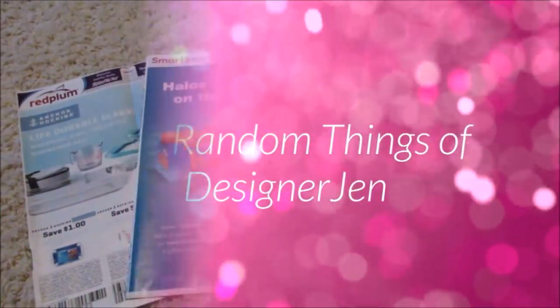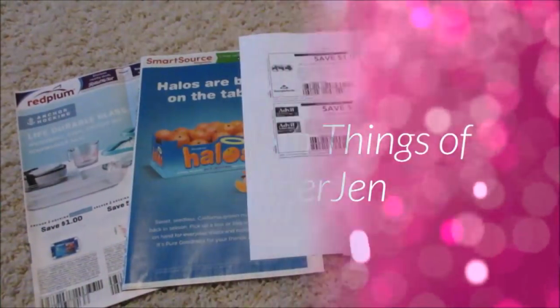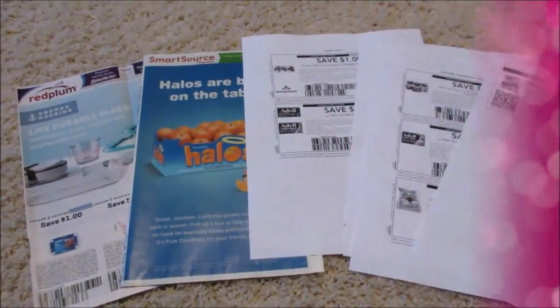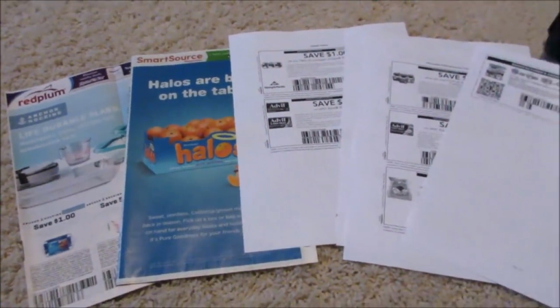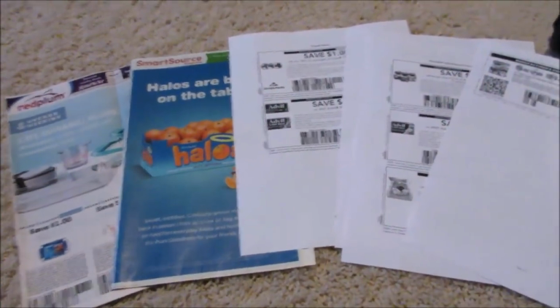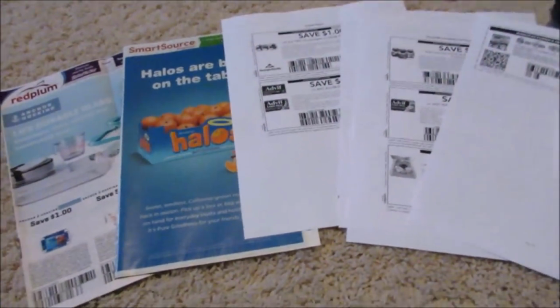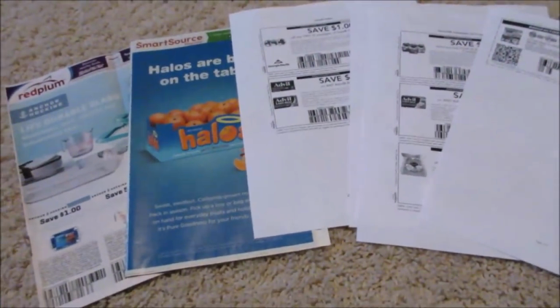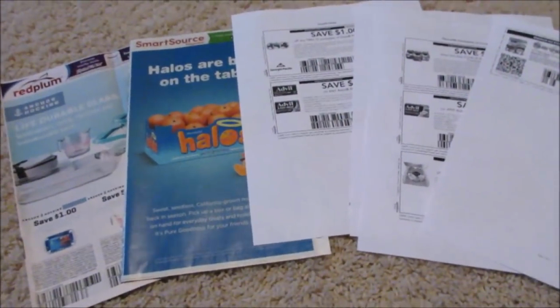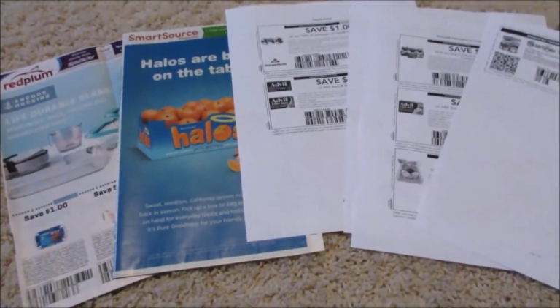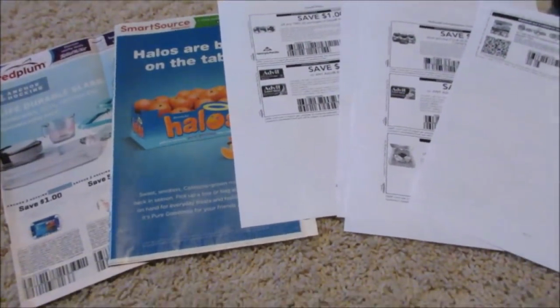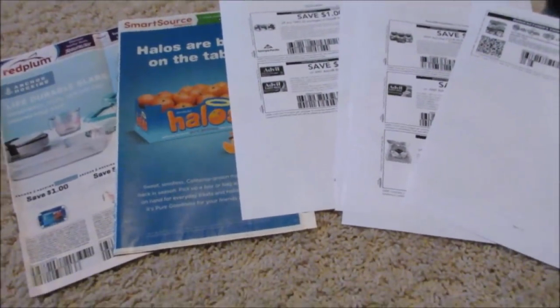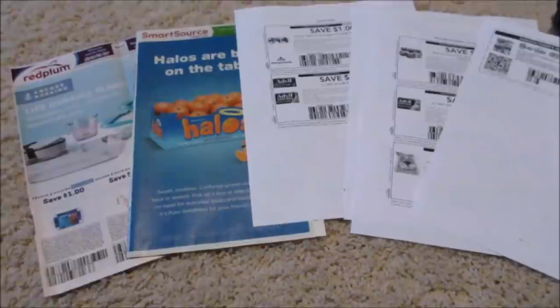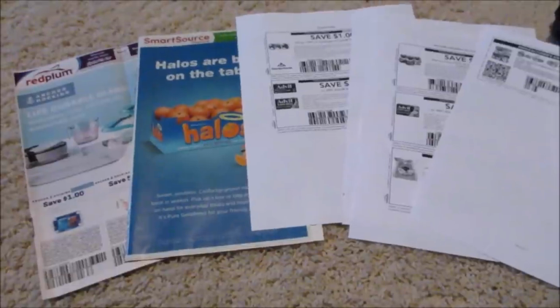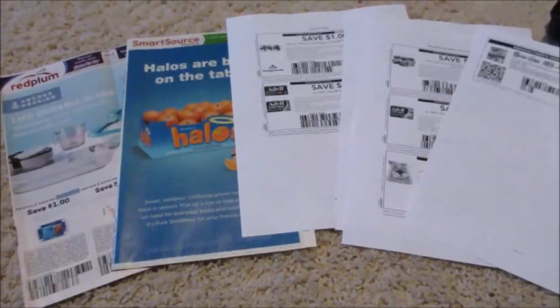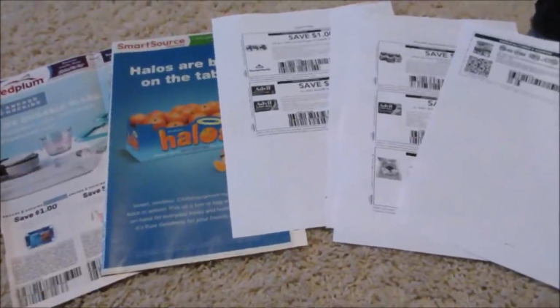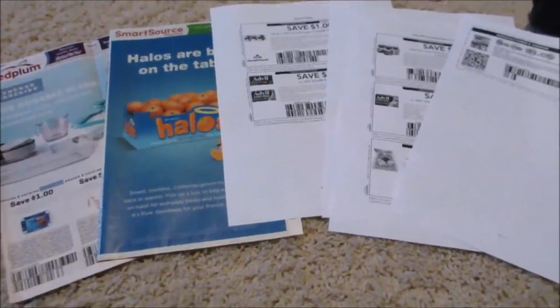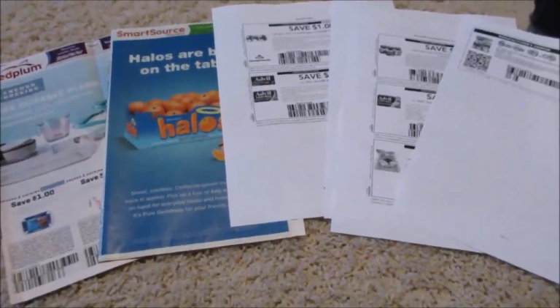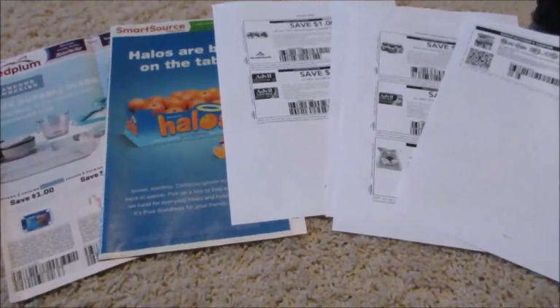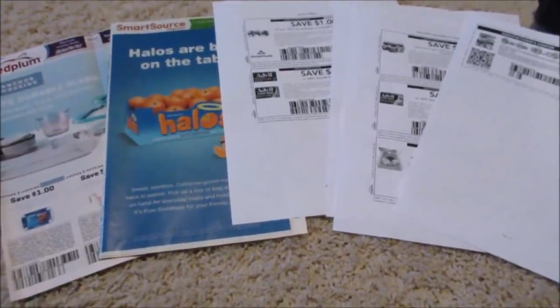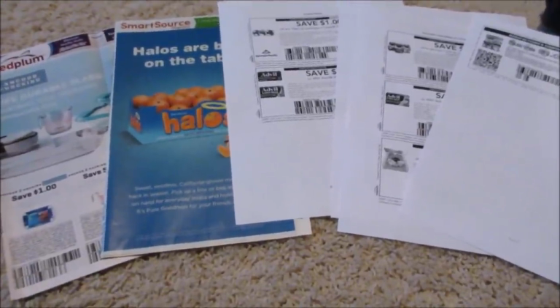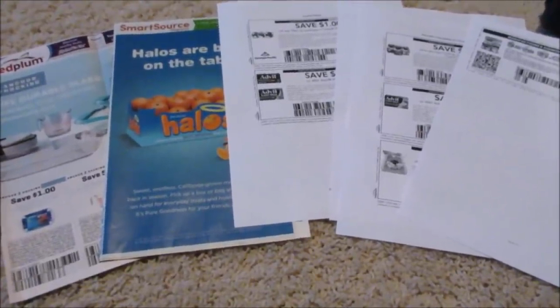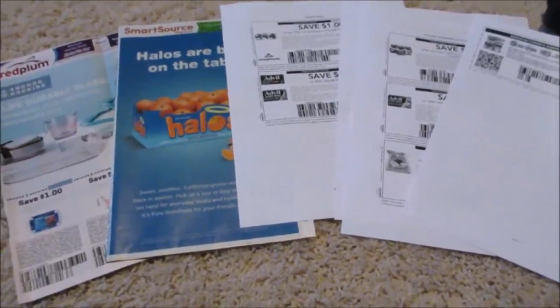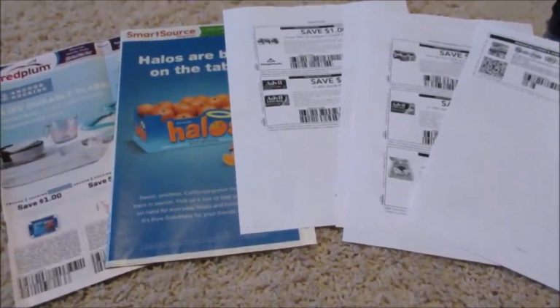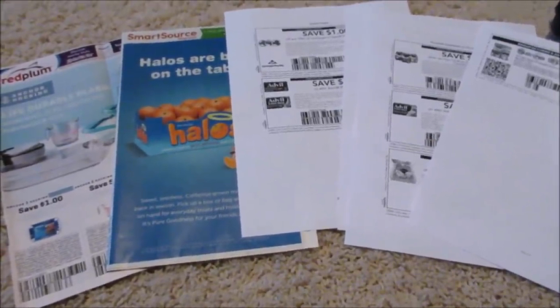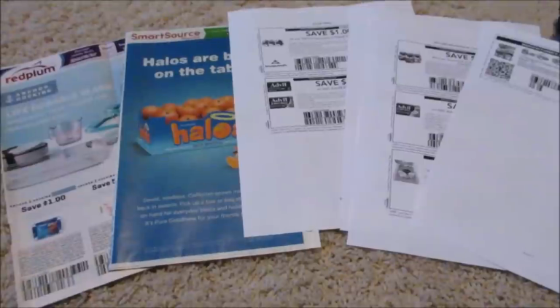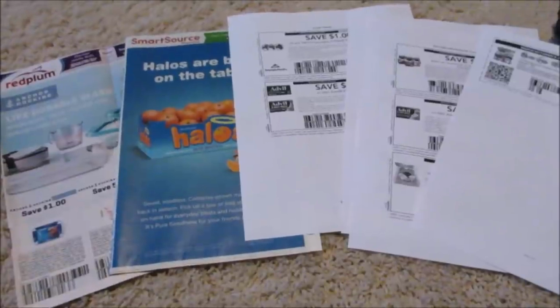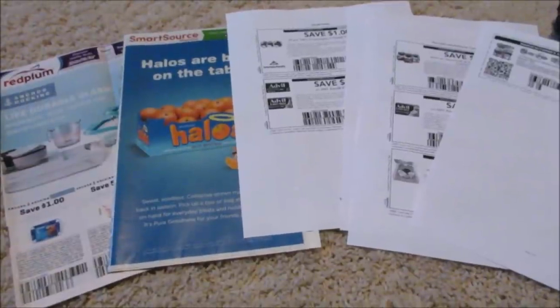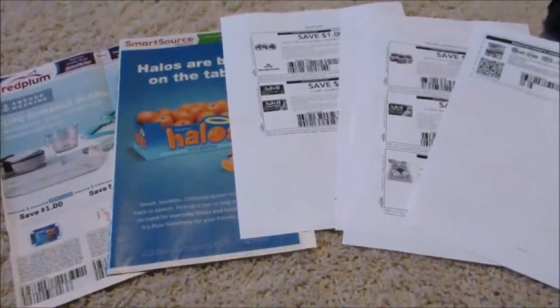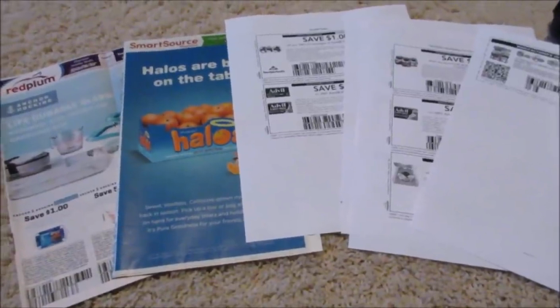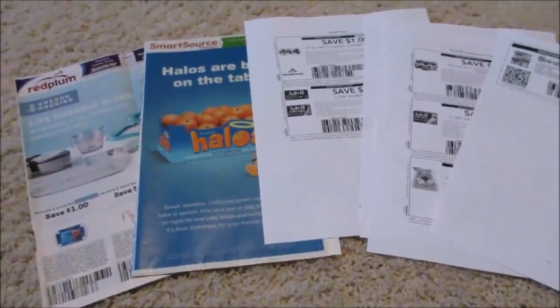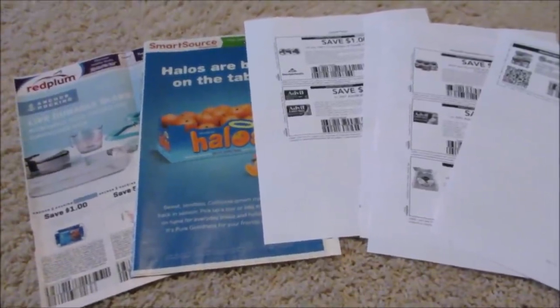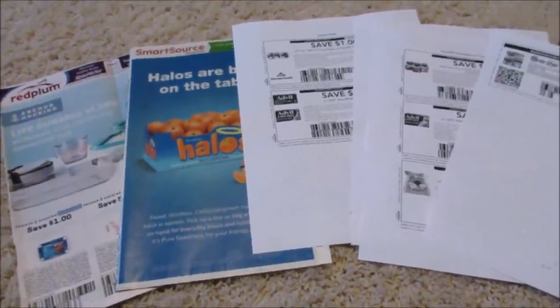Good morning everybody. Welcome to my channel. Today I'm showing you guys what I get in my inserts, because most of you guys get a lot better coupons than I do, and some of you guys get a little bit better or worse coupons than I do, but I like to show people what I get.